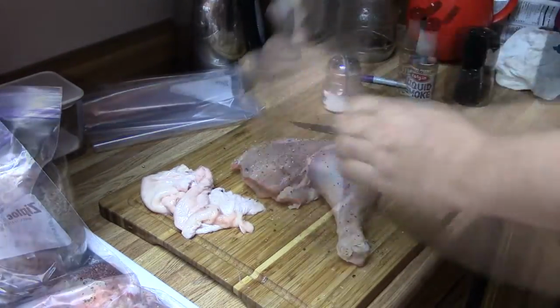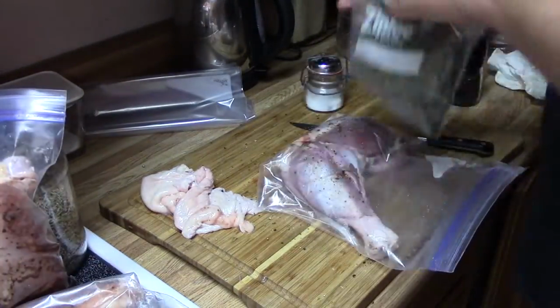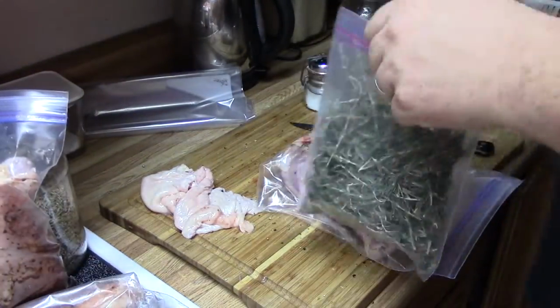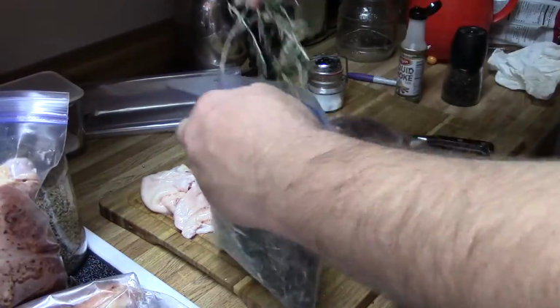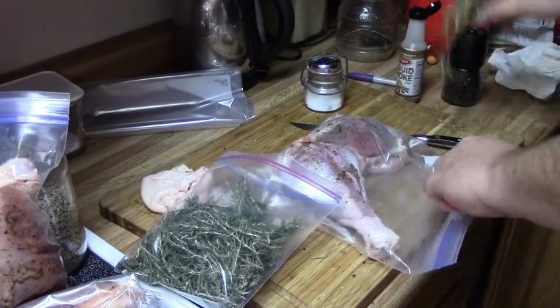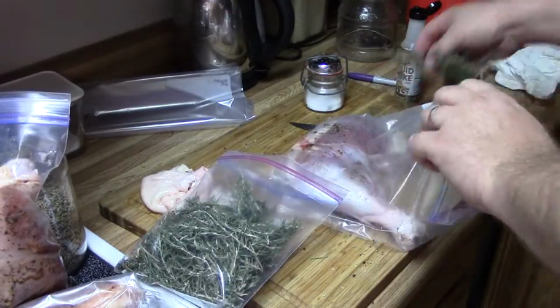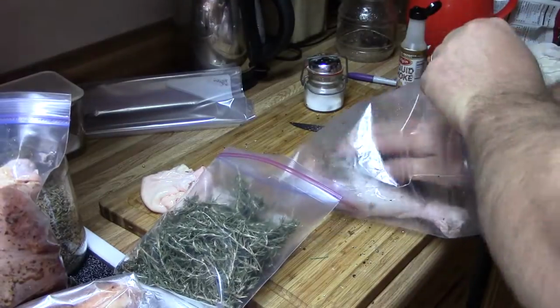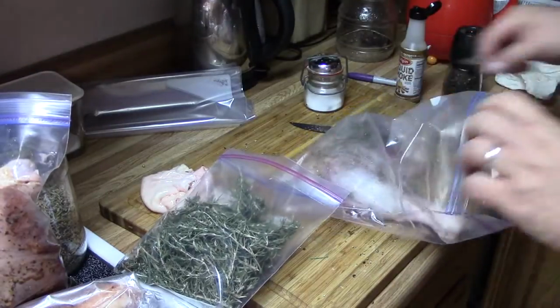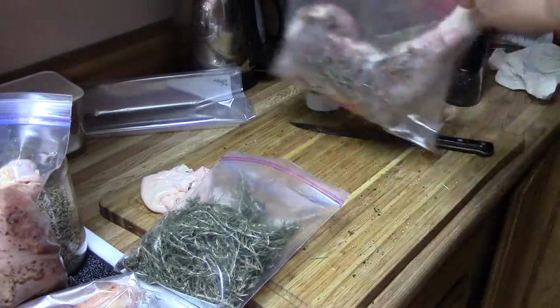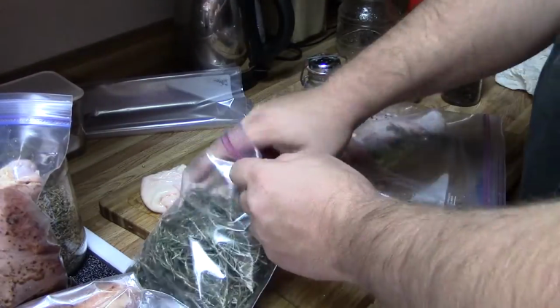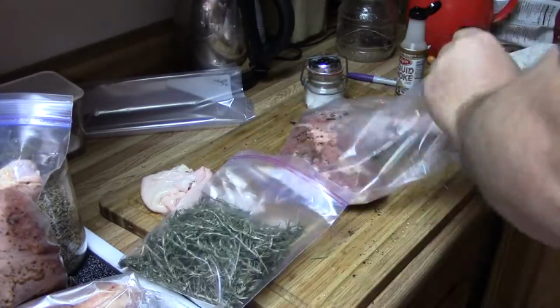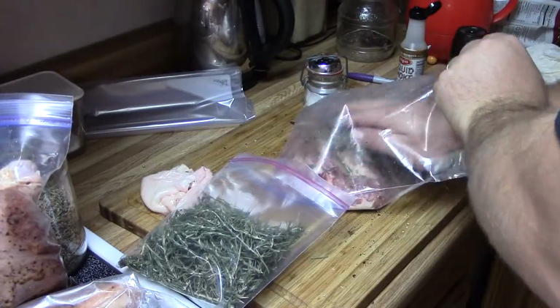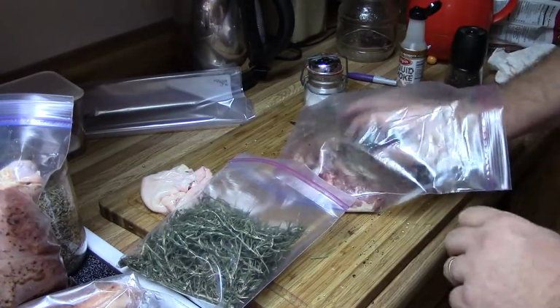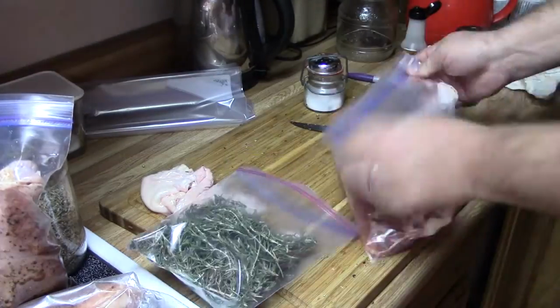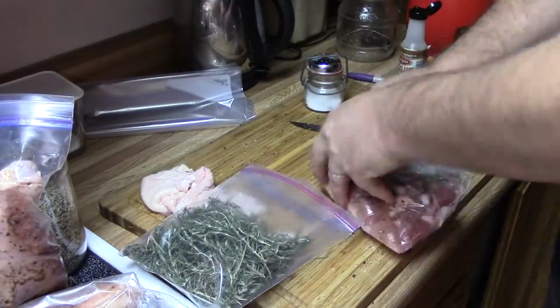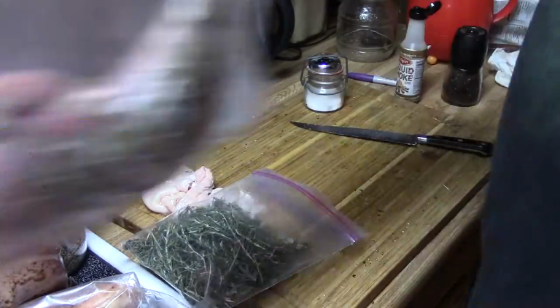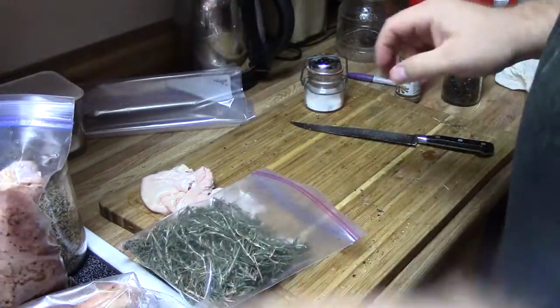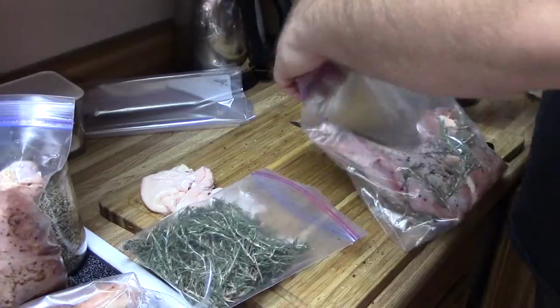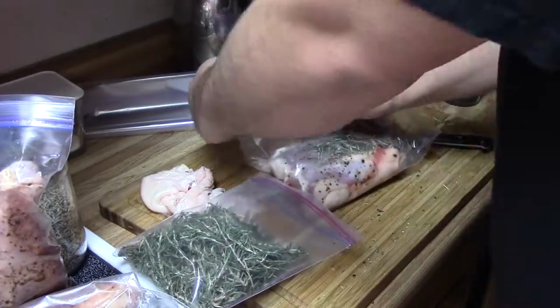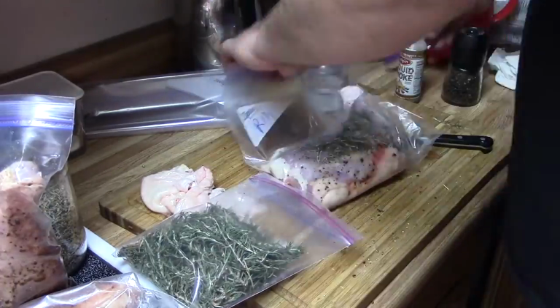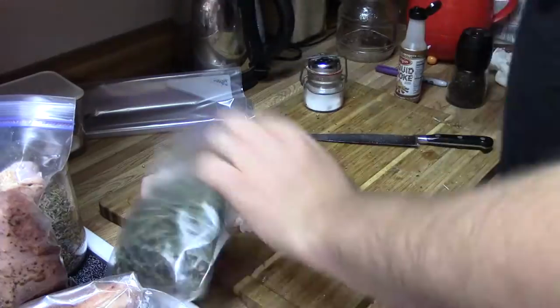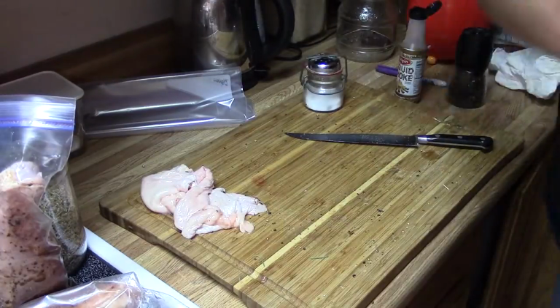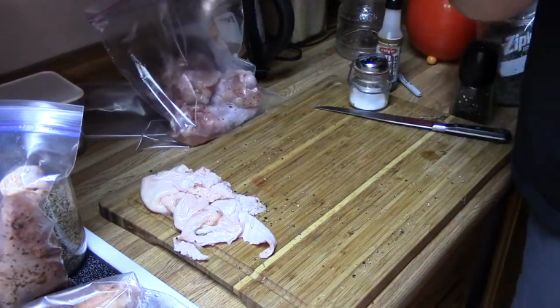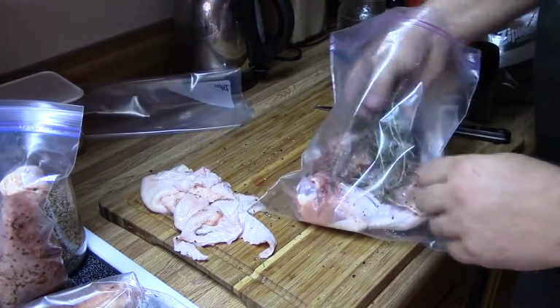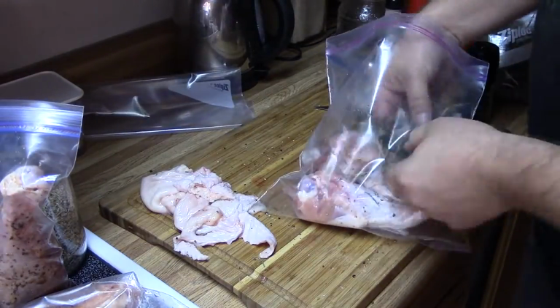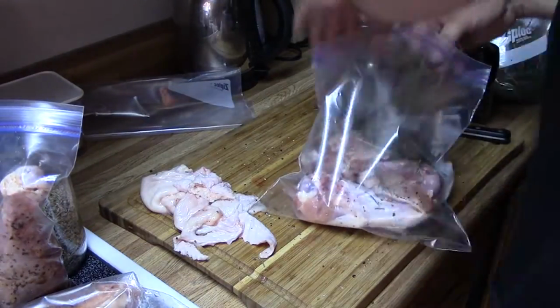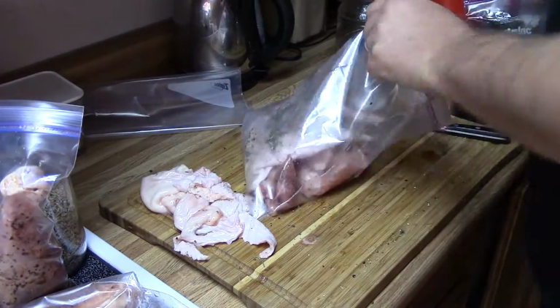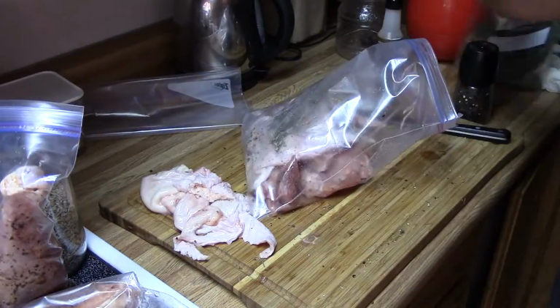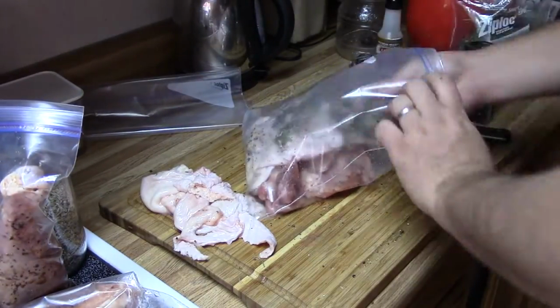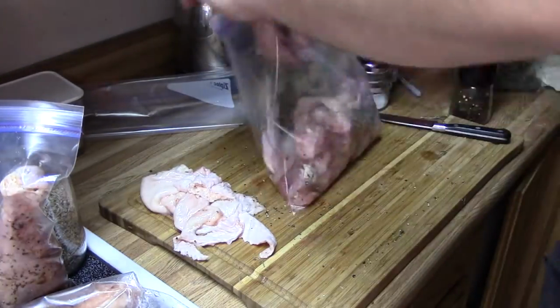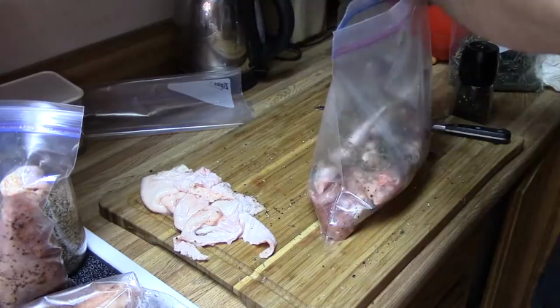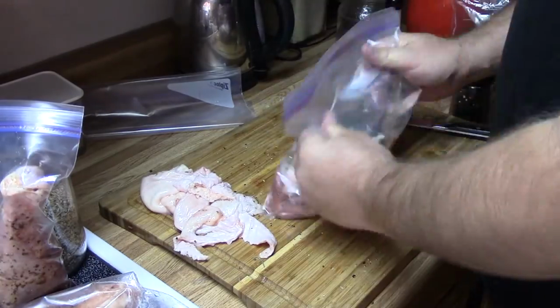I added some rosemary that I had picked up from the neighbor's yard when they did yard work. I washed it off, put it in the salad spinner to get most of the water off, then let it dry on a sheet pan for a couple of days before bagging and freezing it for later use.